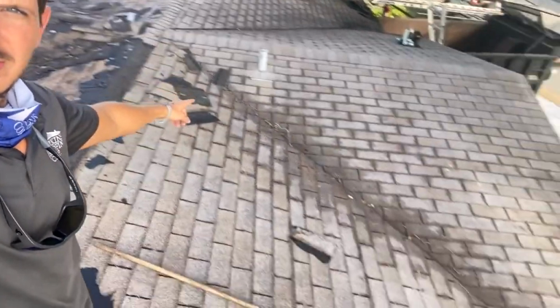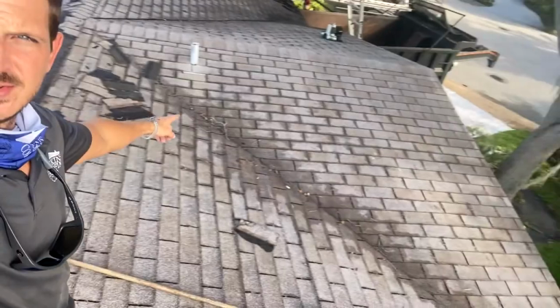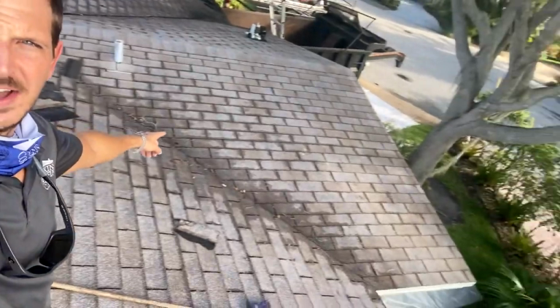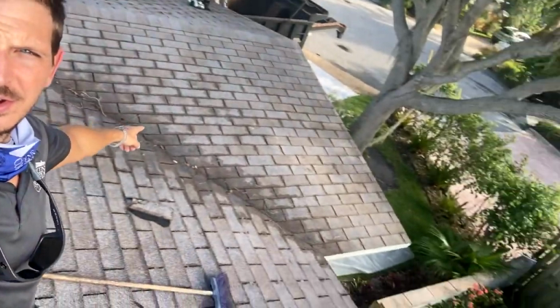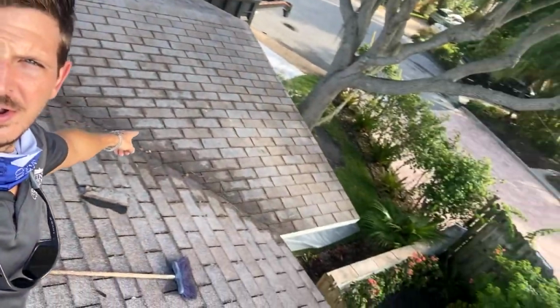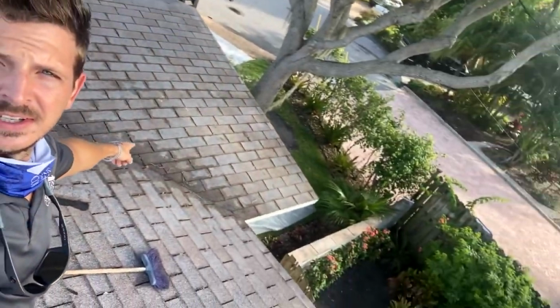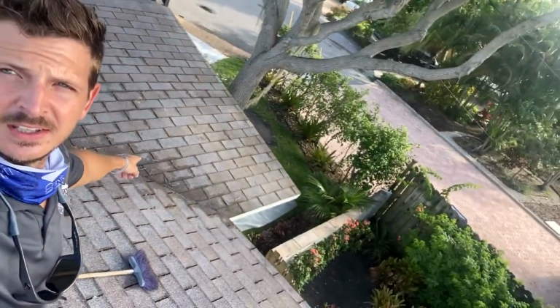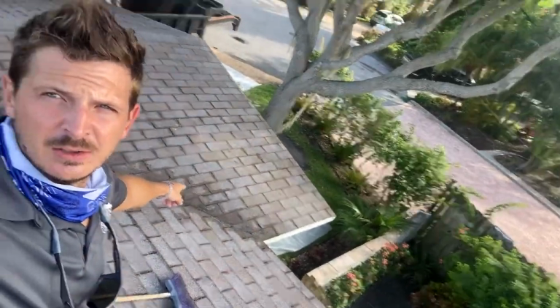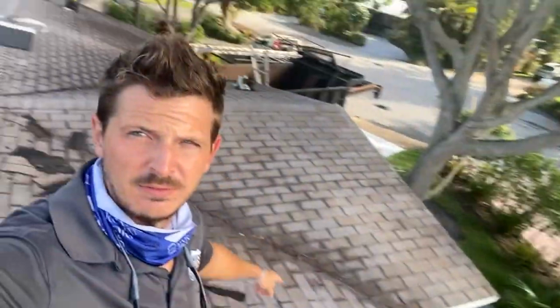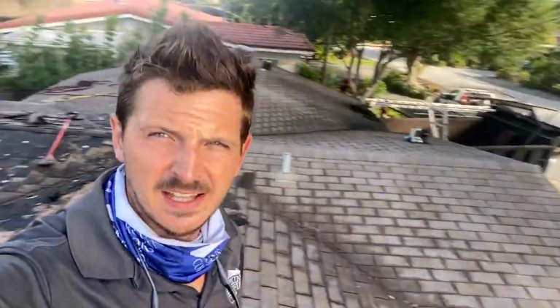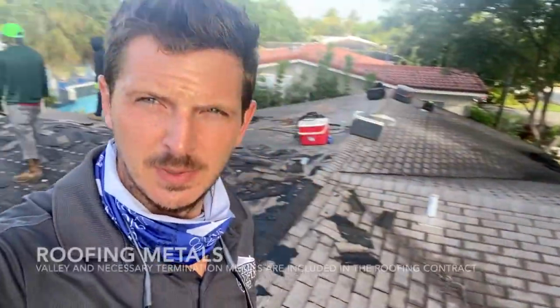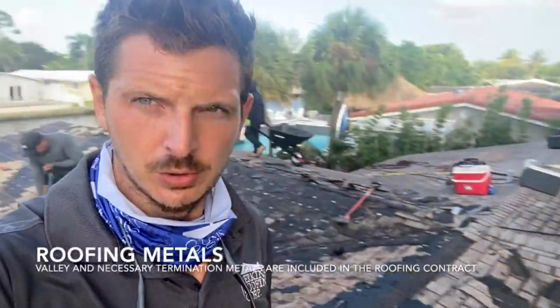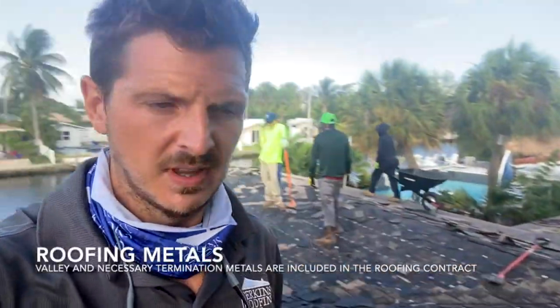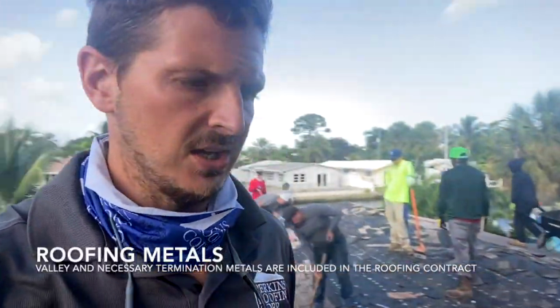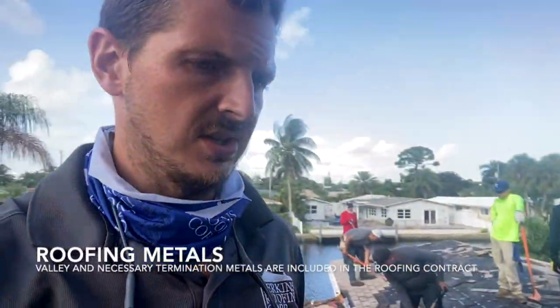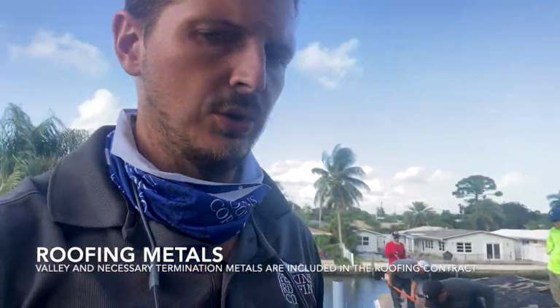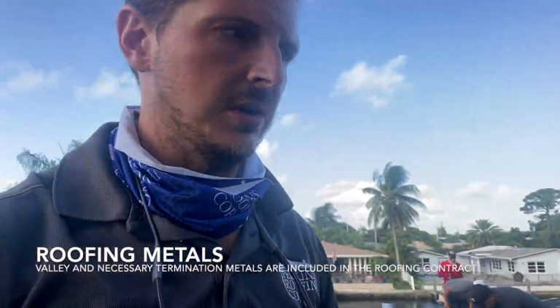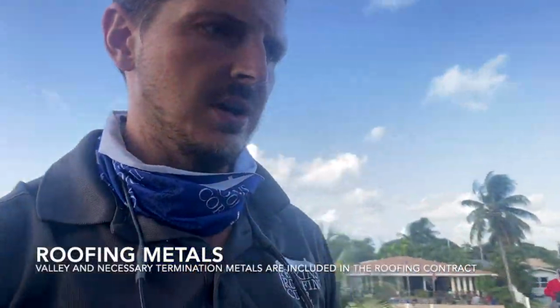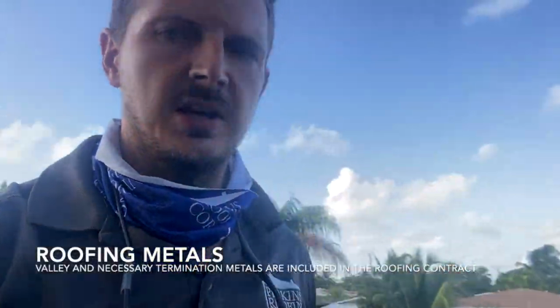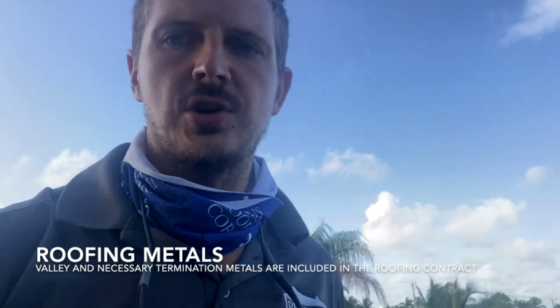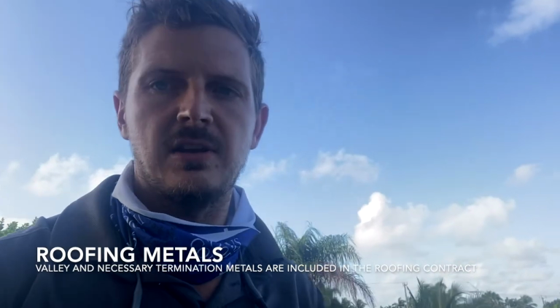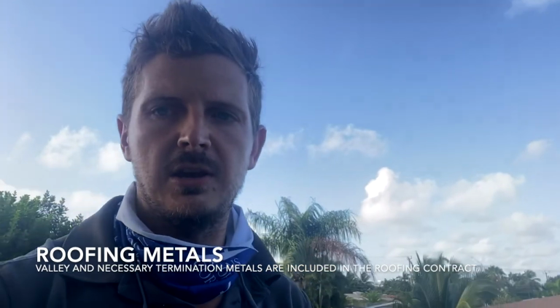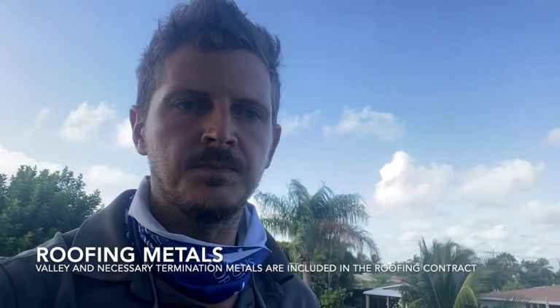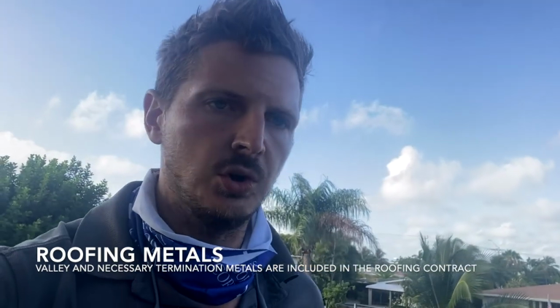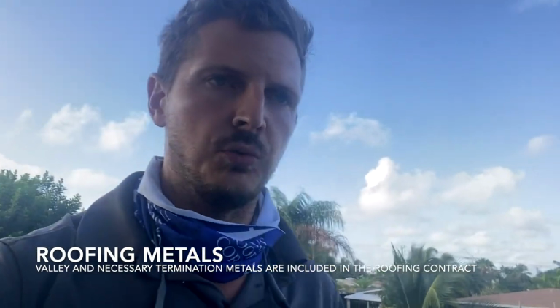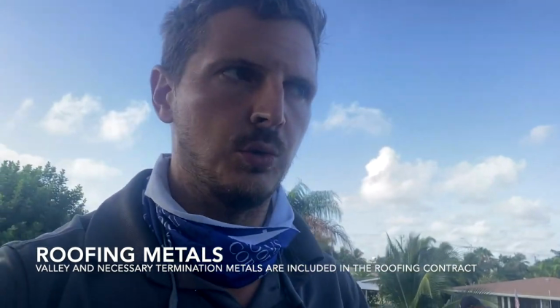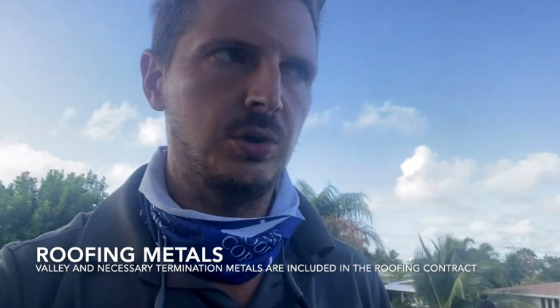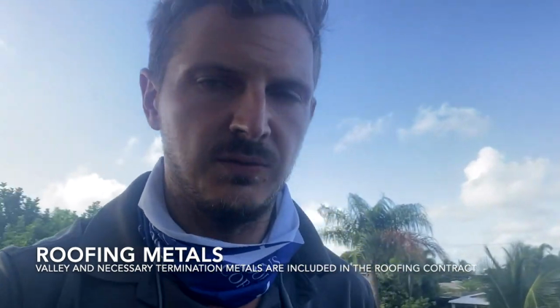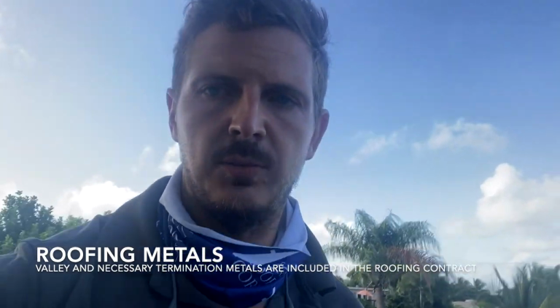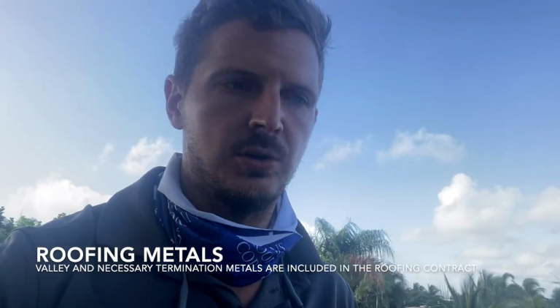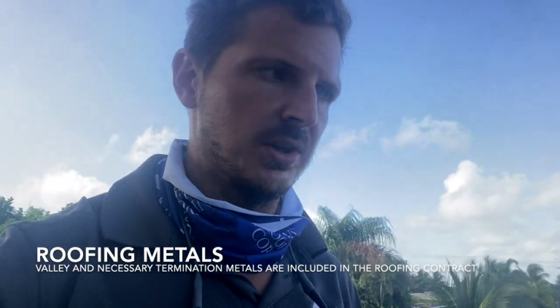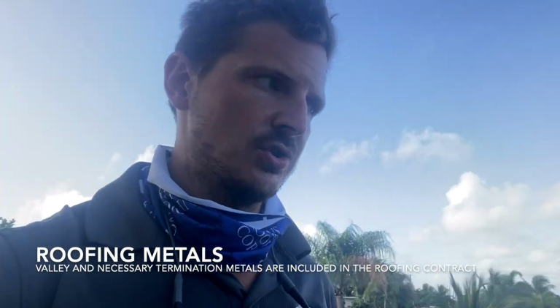This is a valley. We have valley metal that is included in the contract. Any good roofer will include their valley metal in the contract.